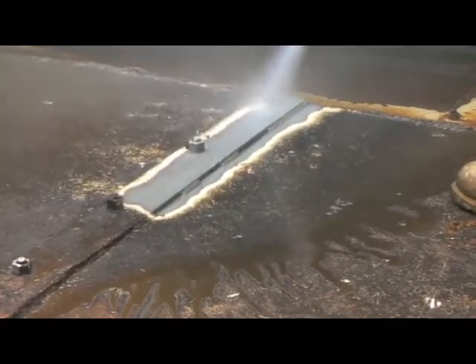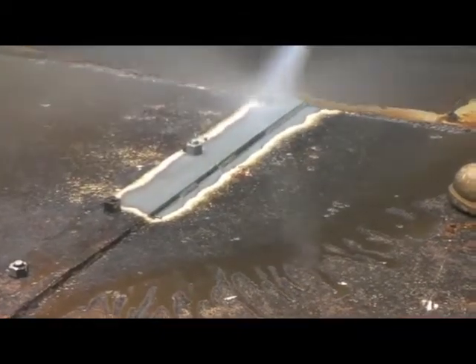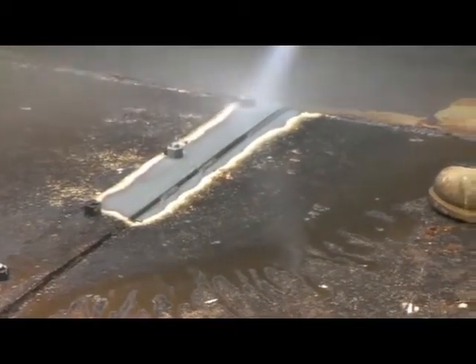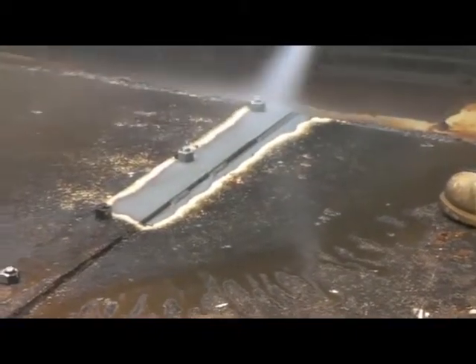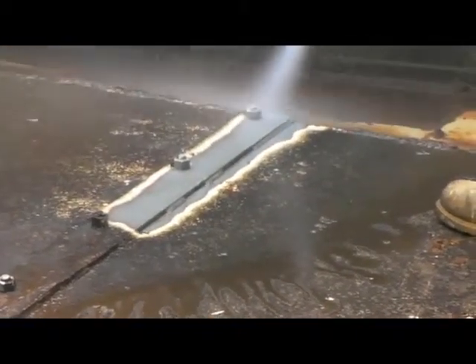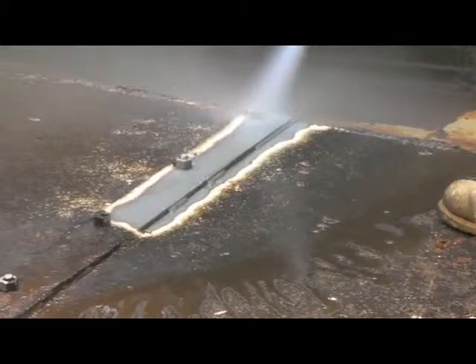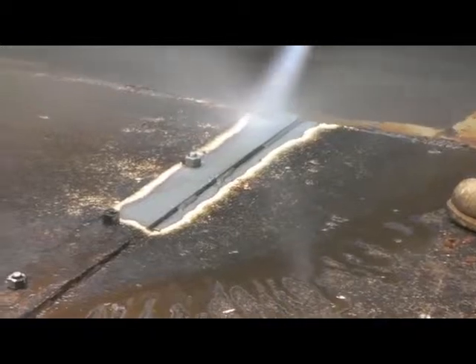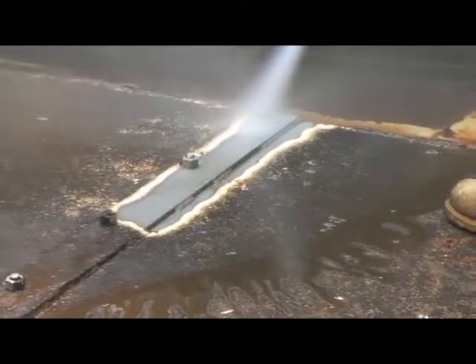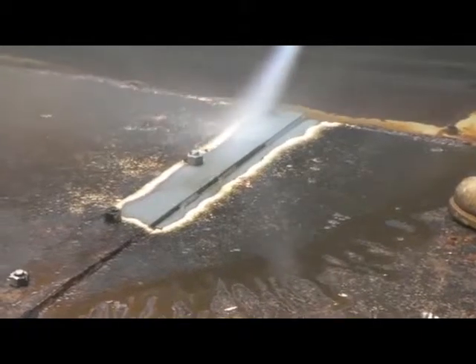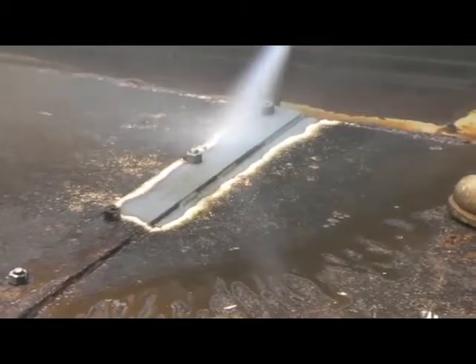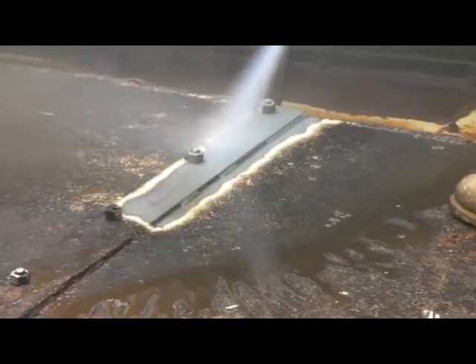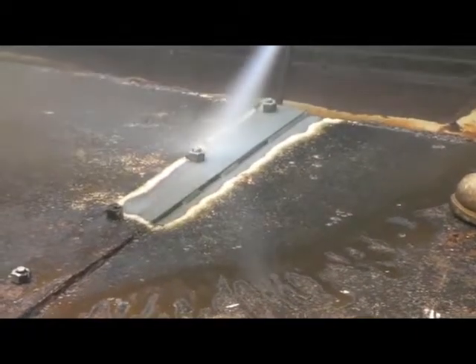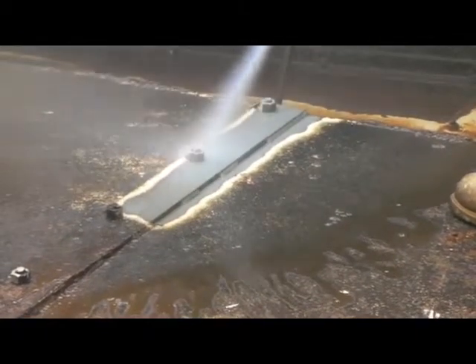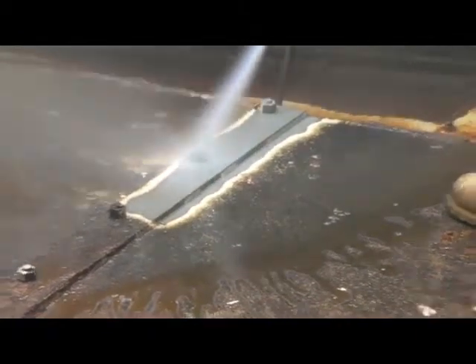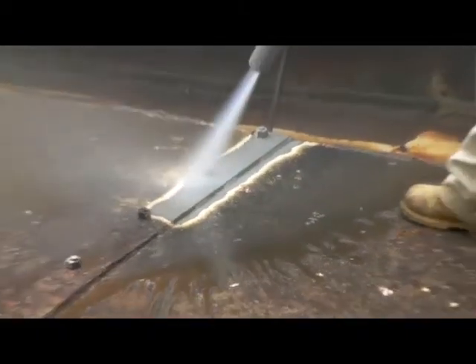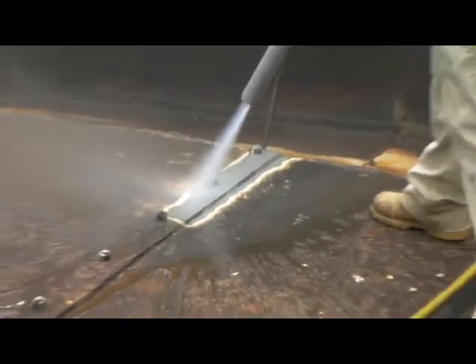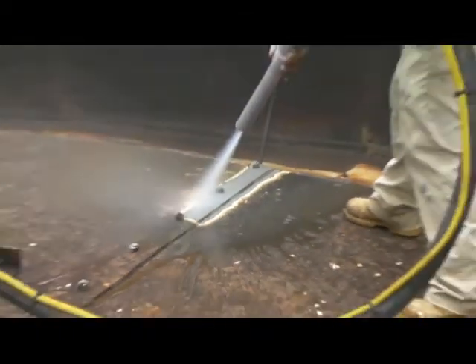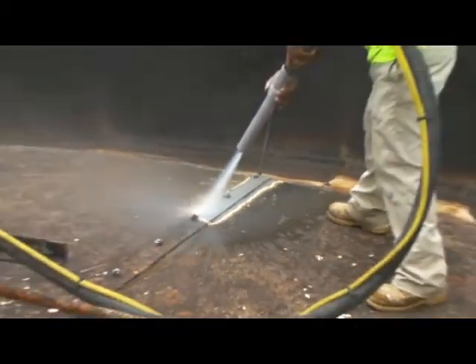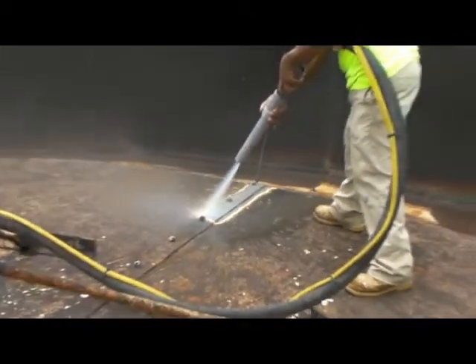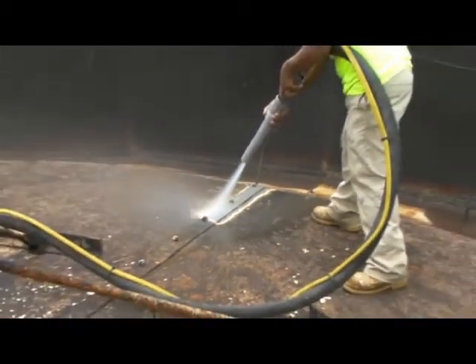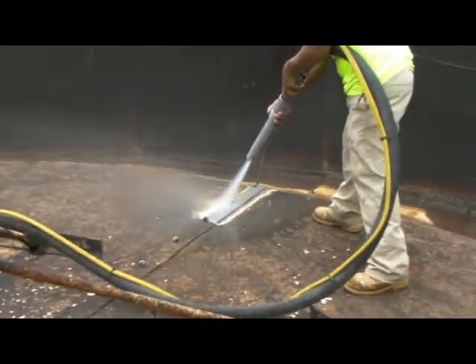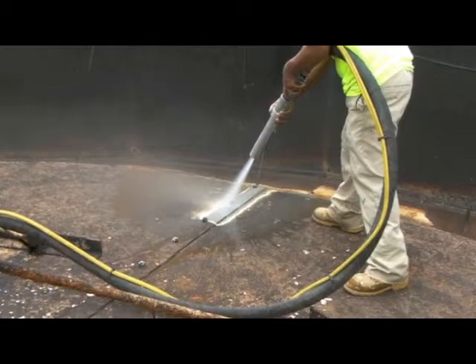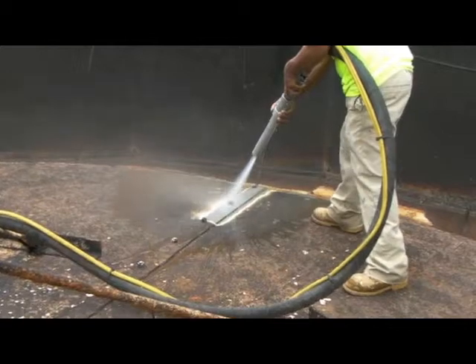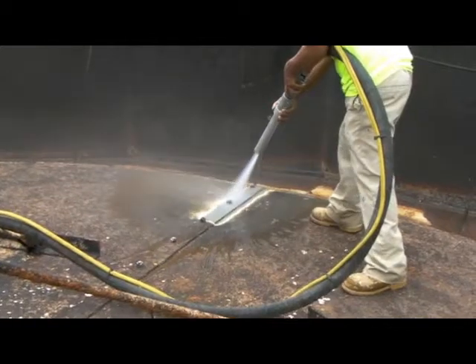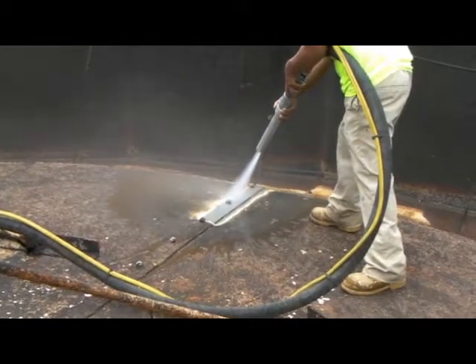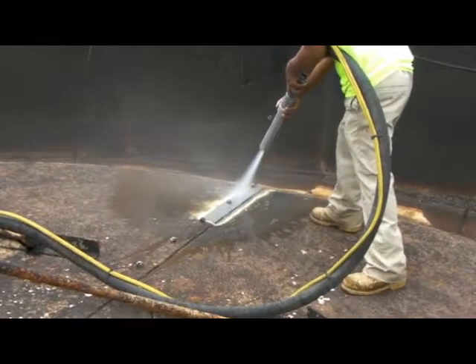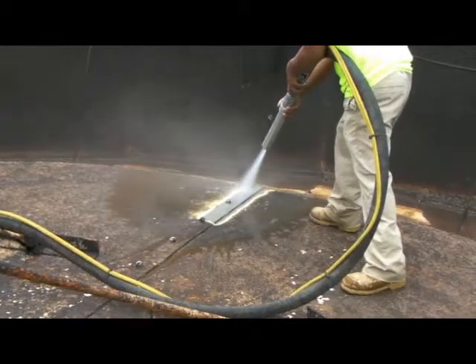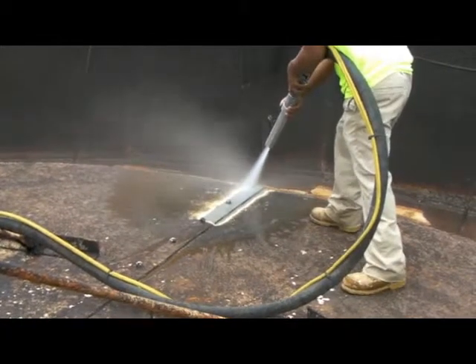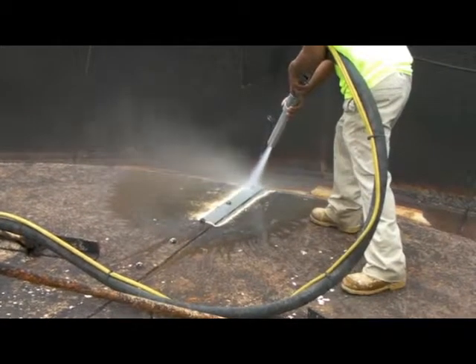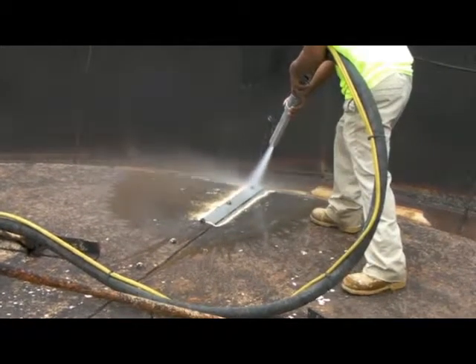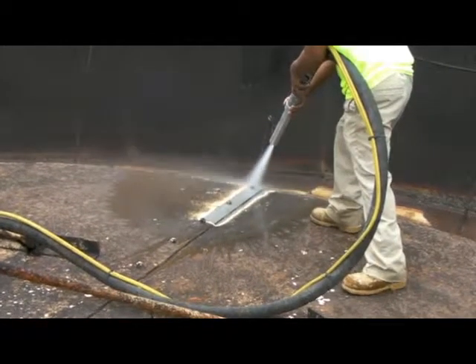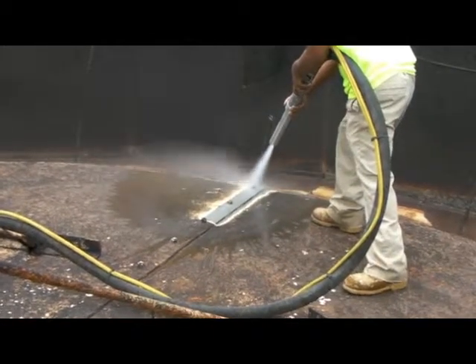The units are fully air controlled, but electric dead man capability is a standard feature on all models. This is a unique feature required when working in the basket.